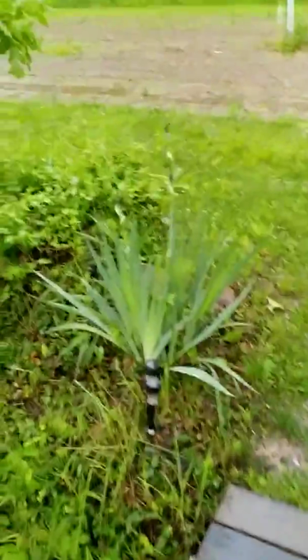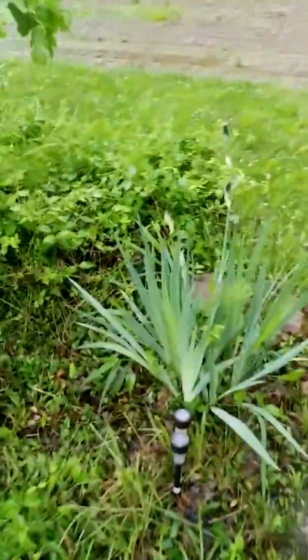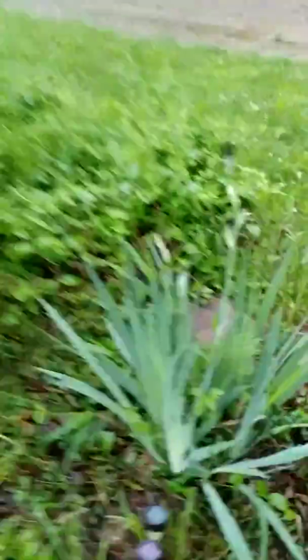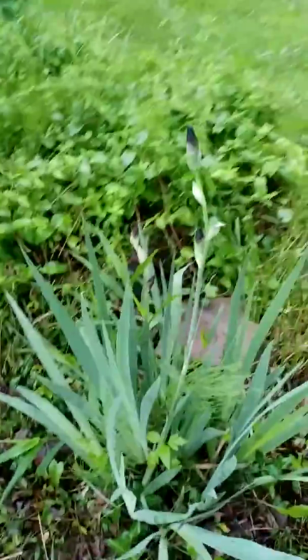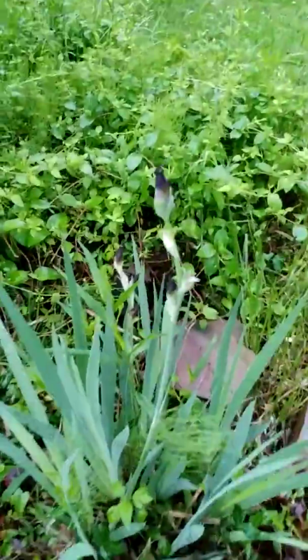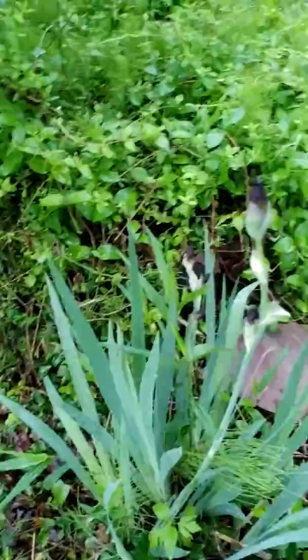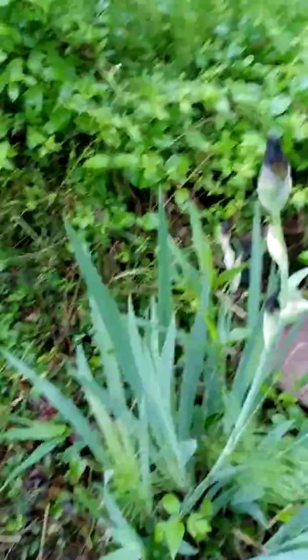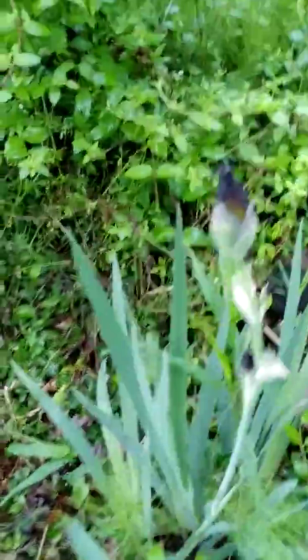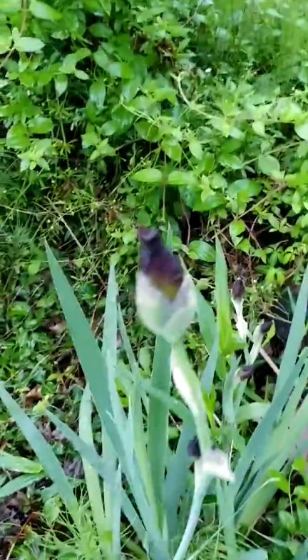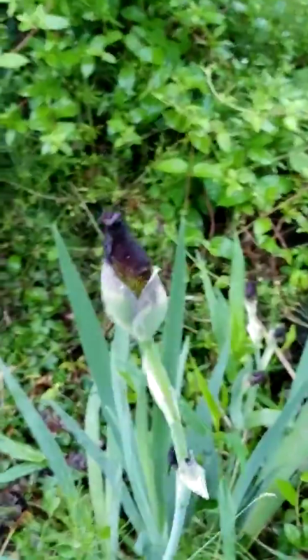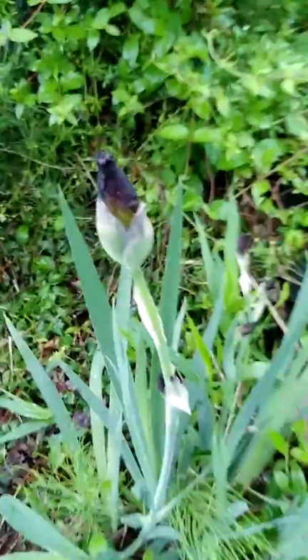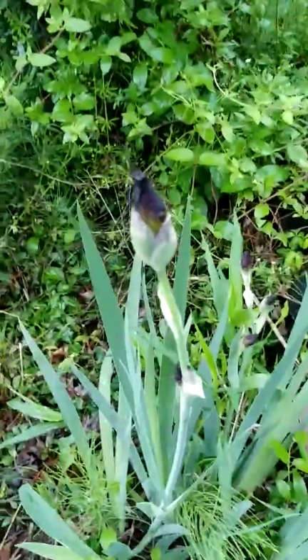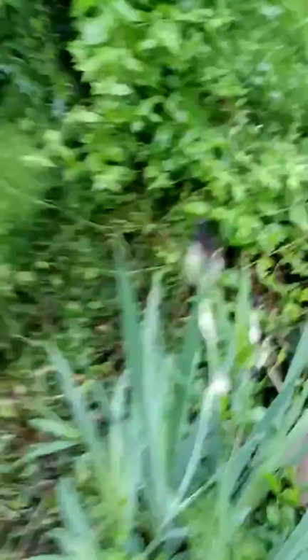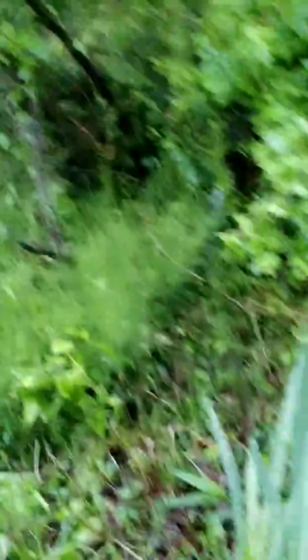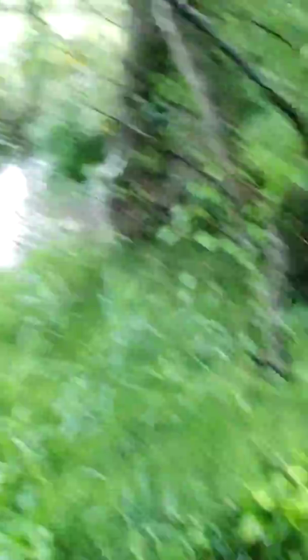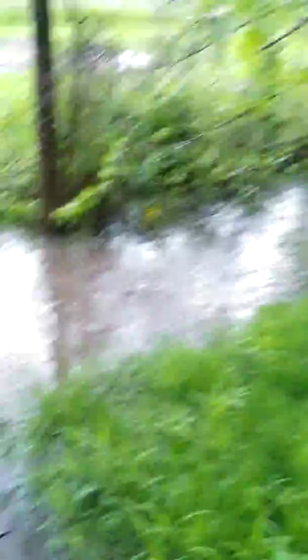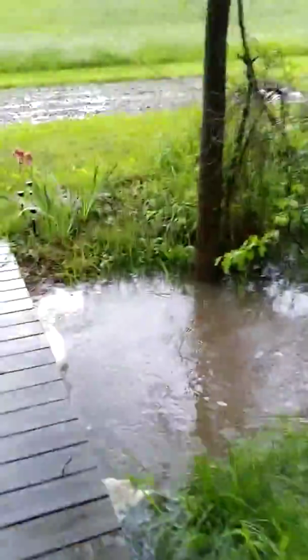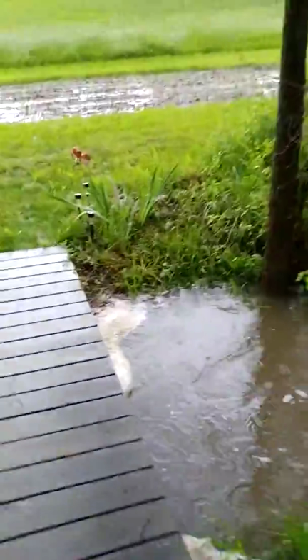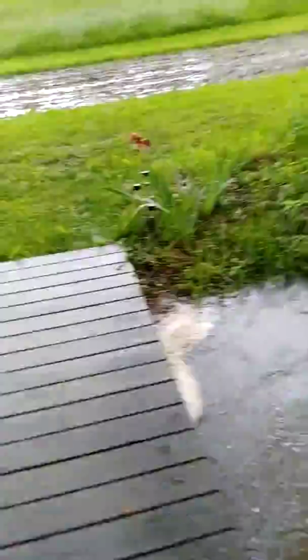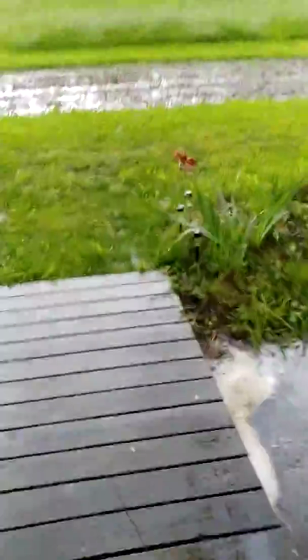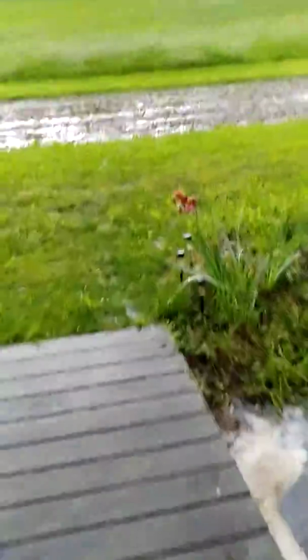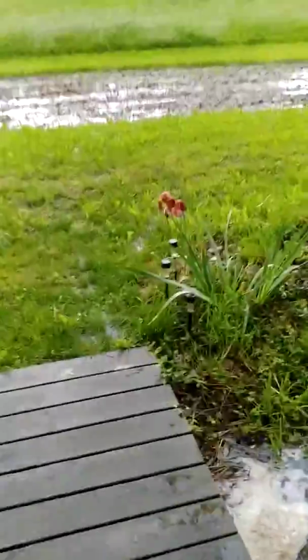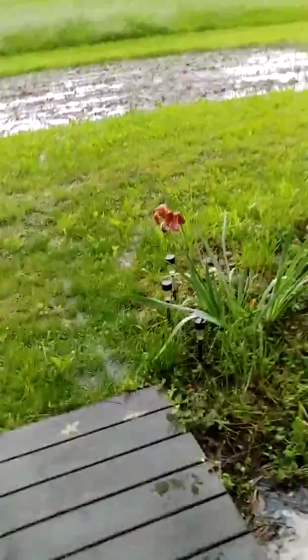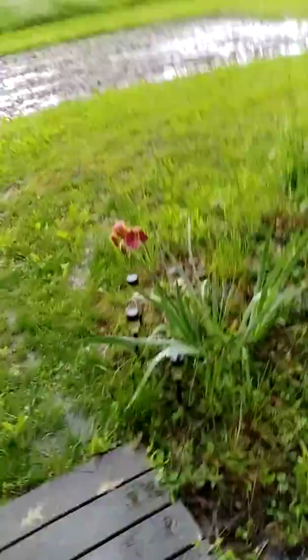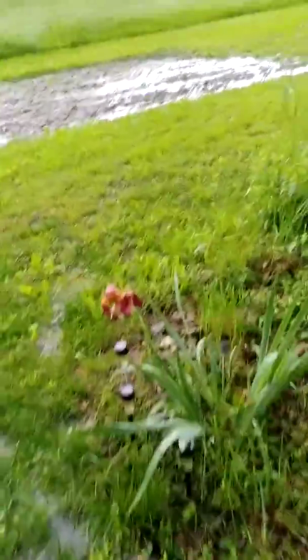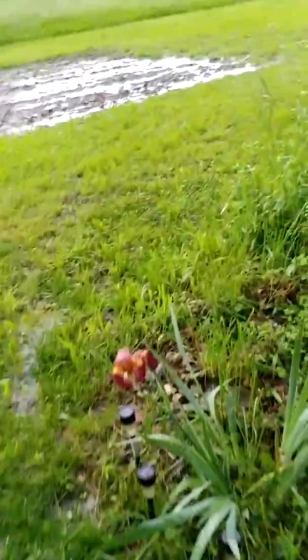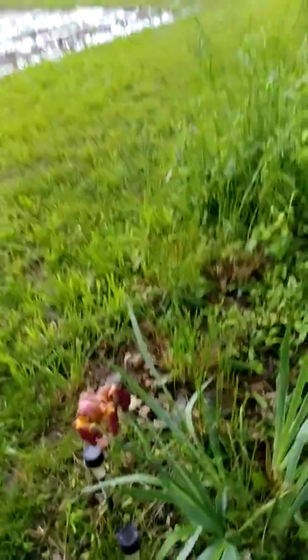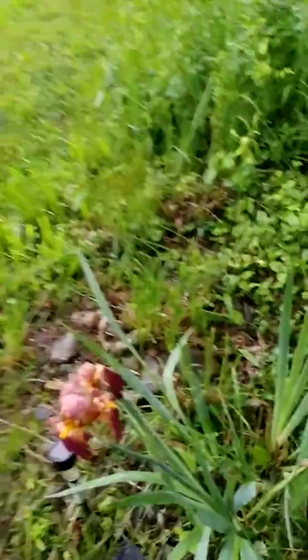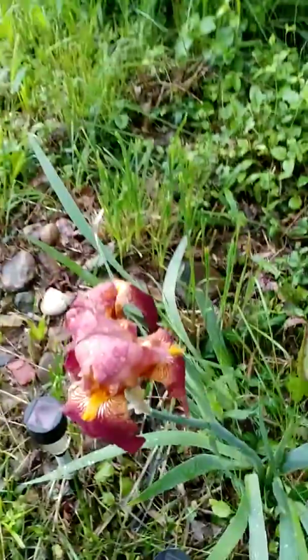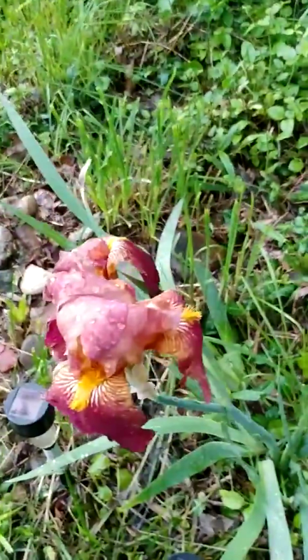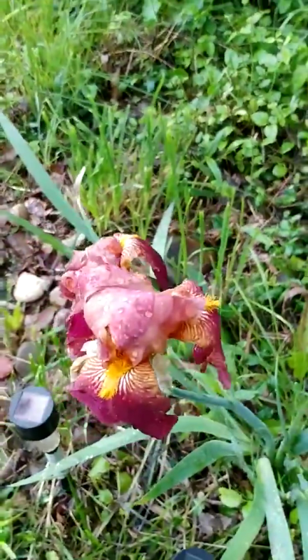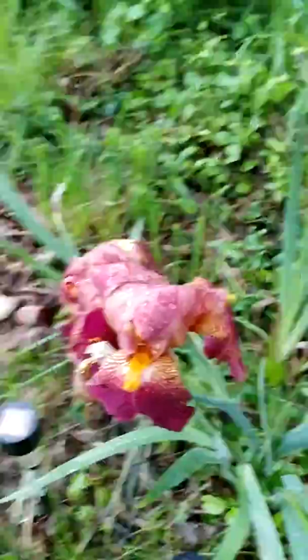My iris are starting to bloom — there they are. Walked right by these. These bloomed the other day. There you go.